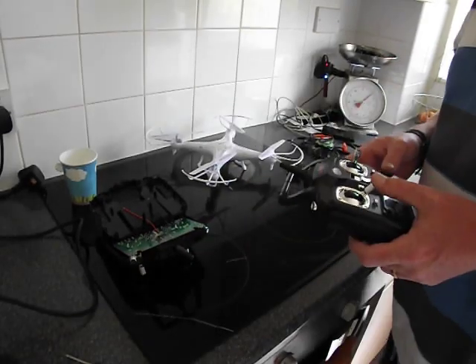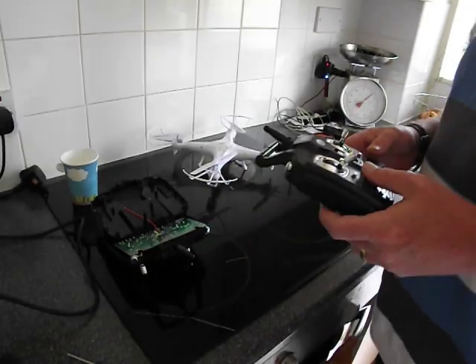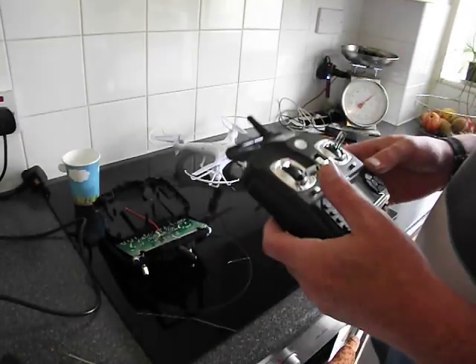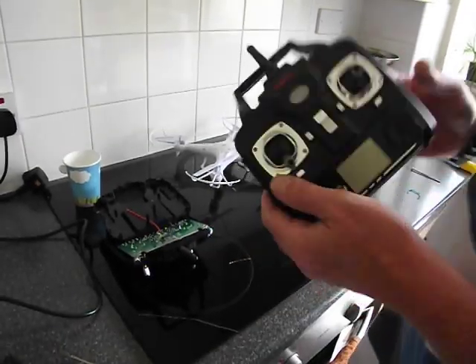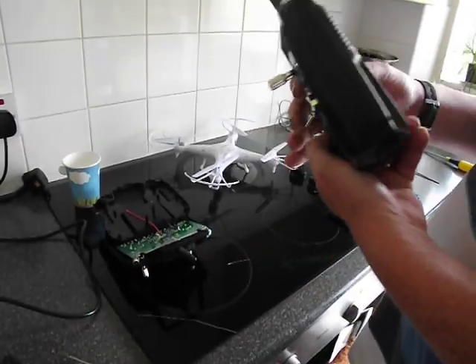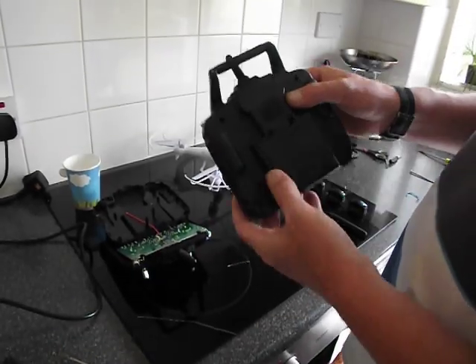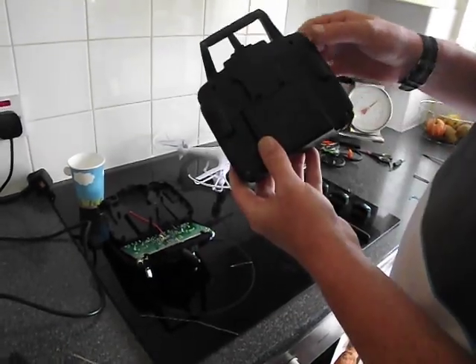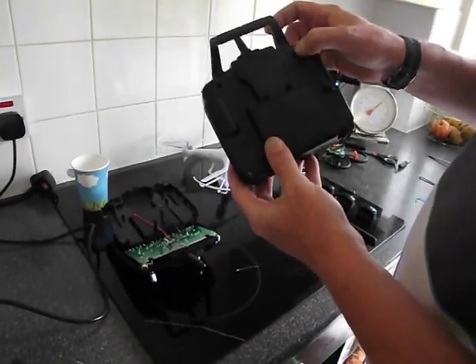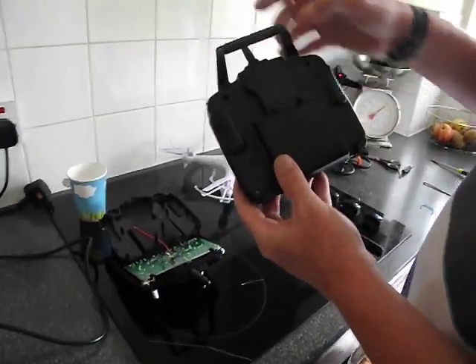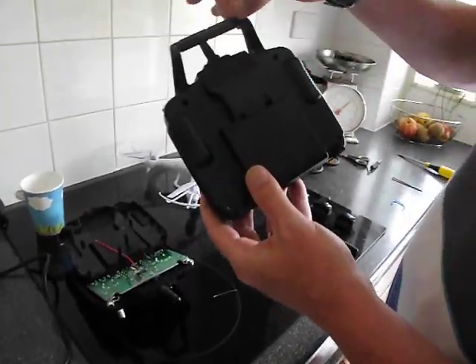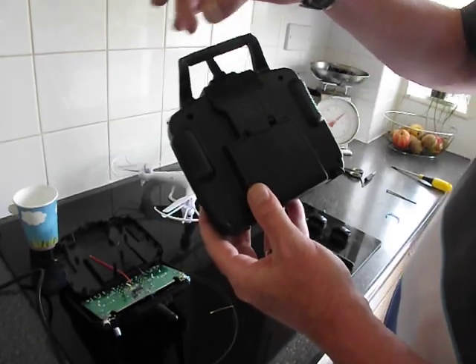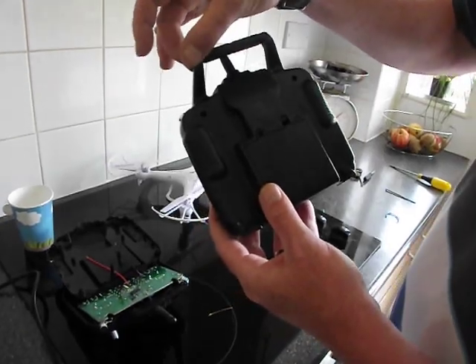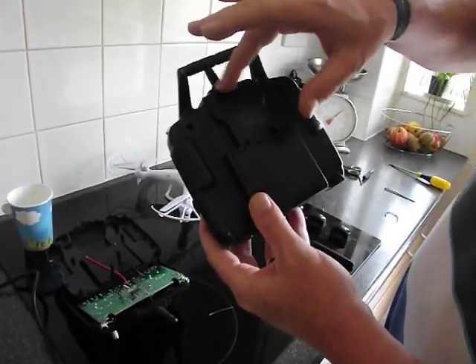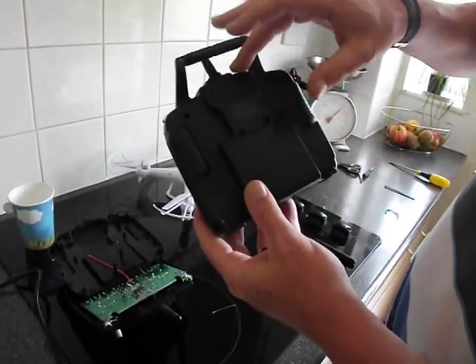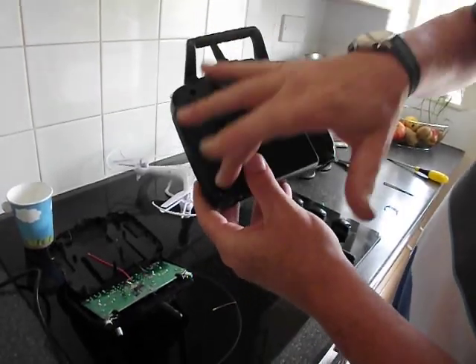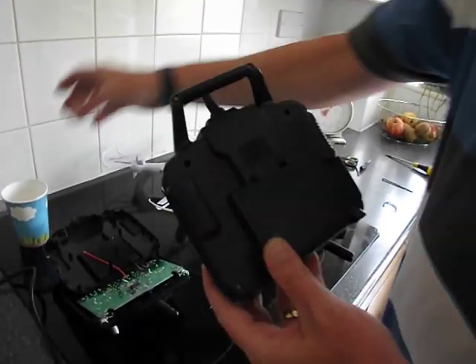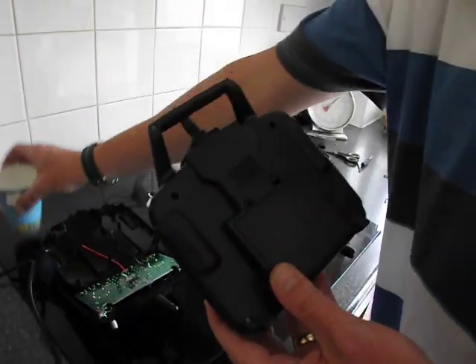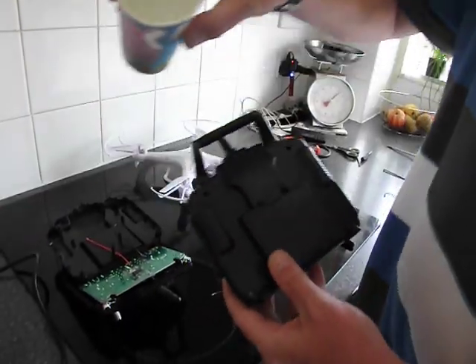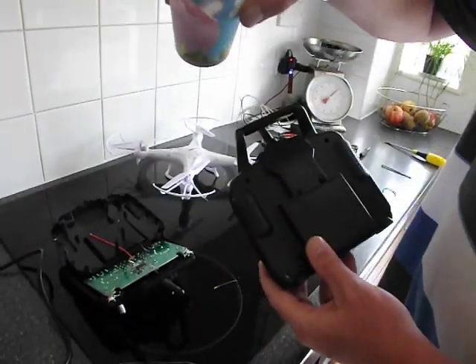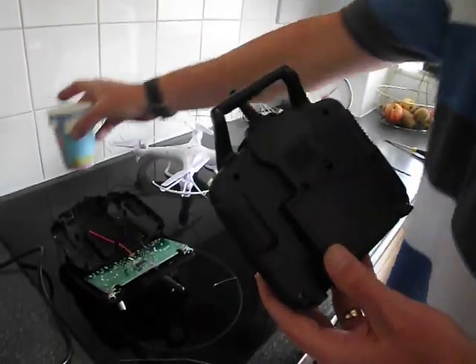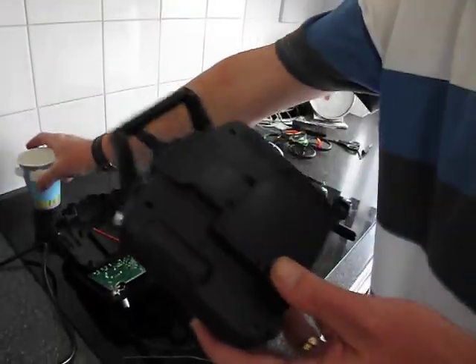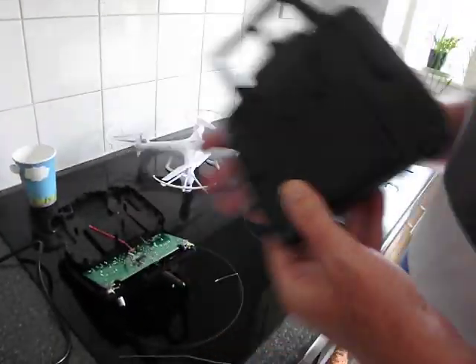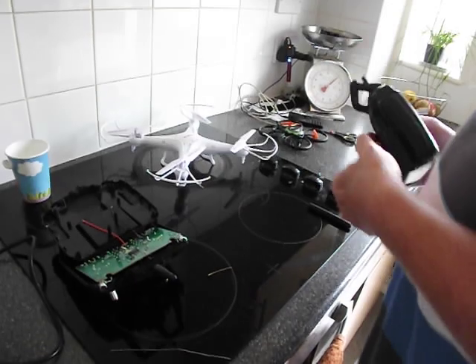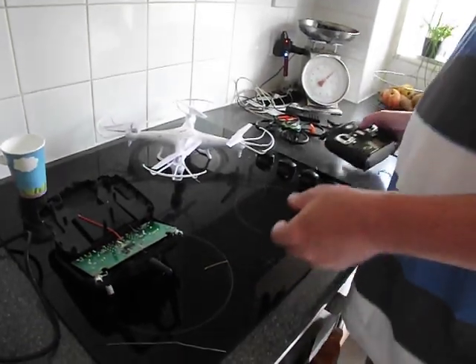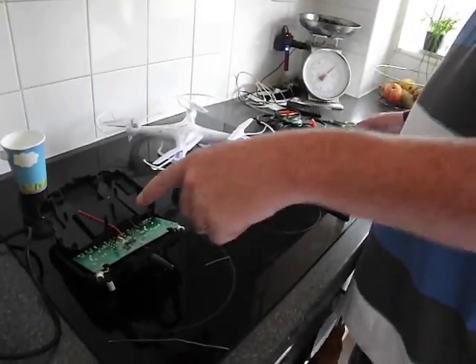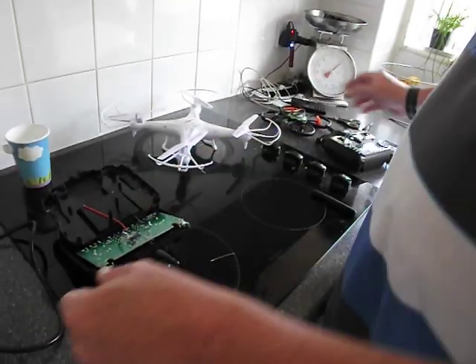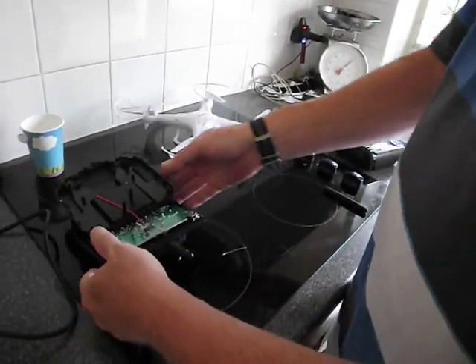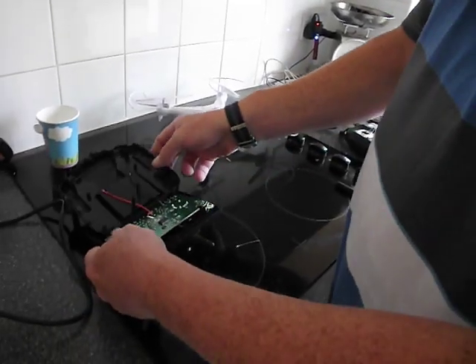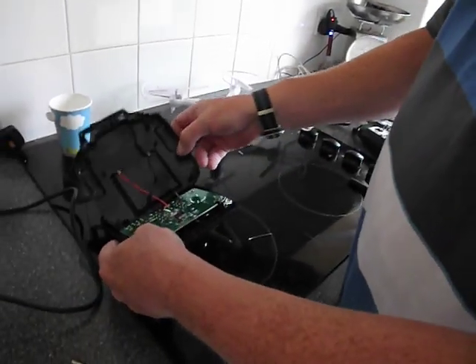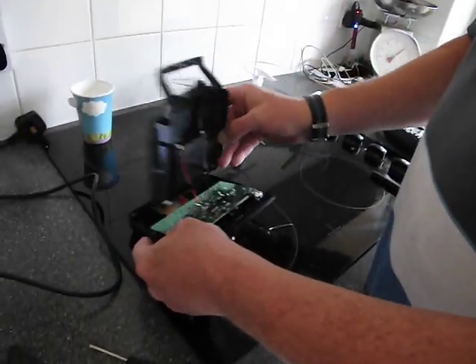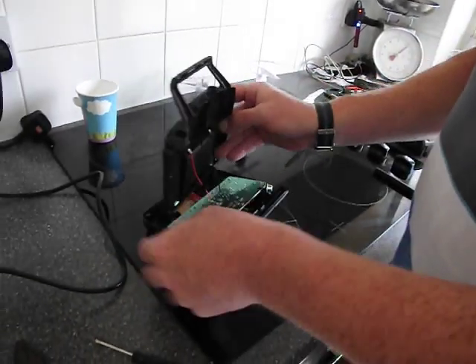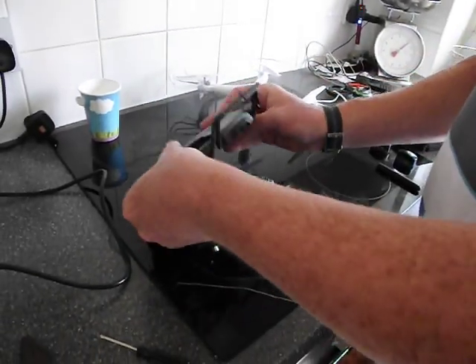So first things first, you want to remove the screws on the back here, put them all in a little cup like I've done so you don't lose them. And then we're going to just lift off the back there.